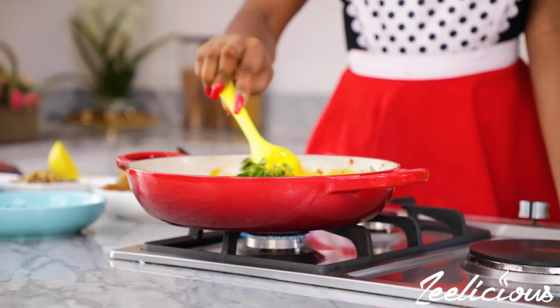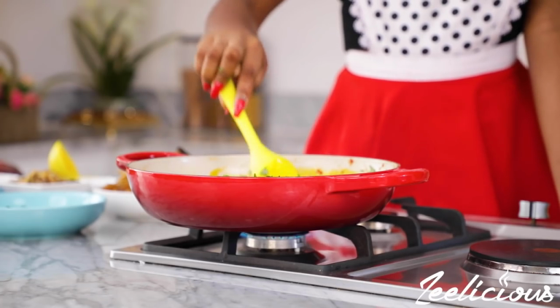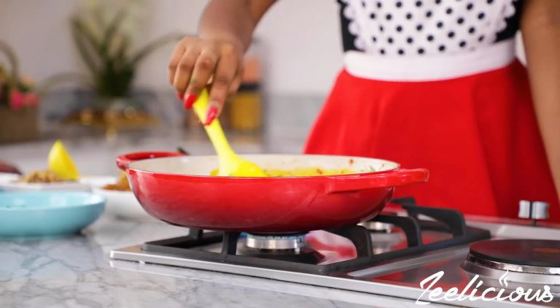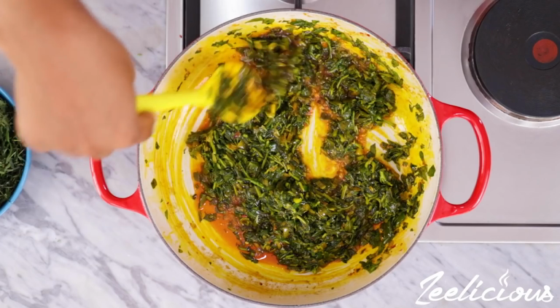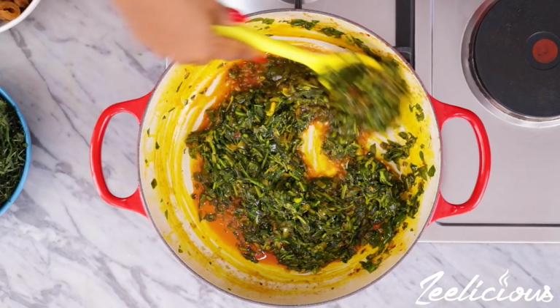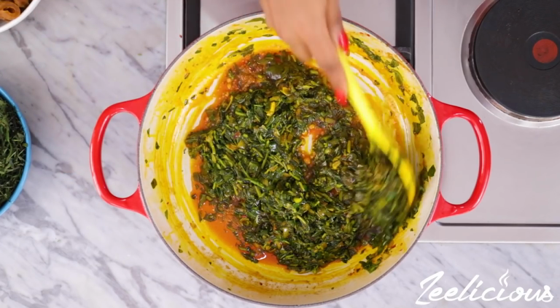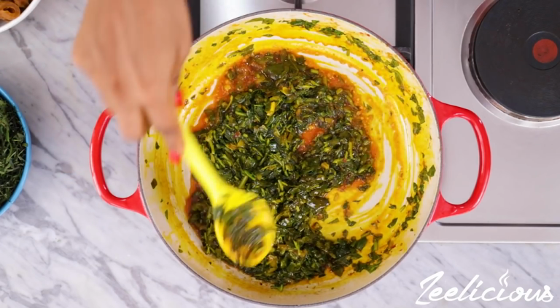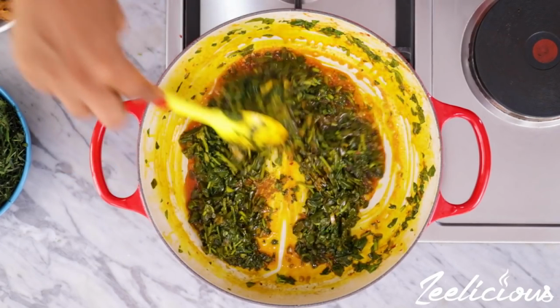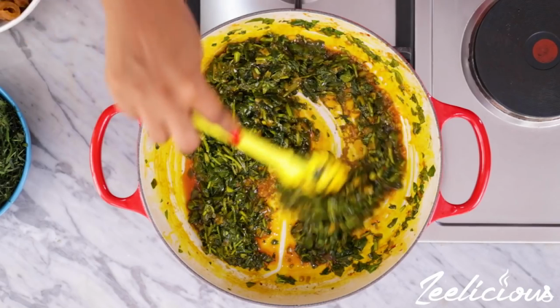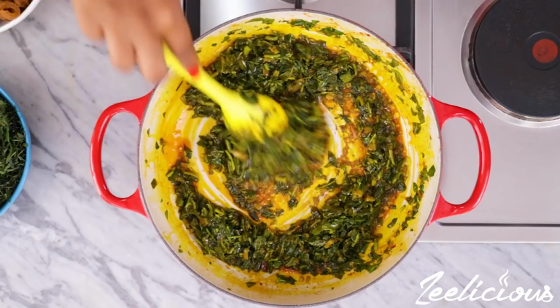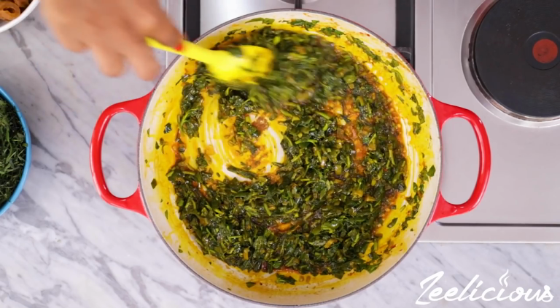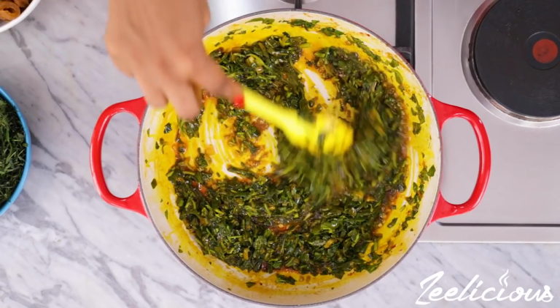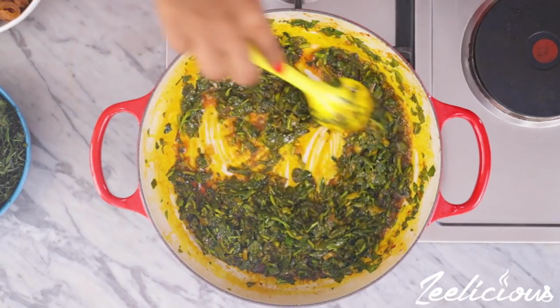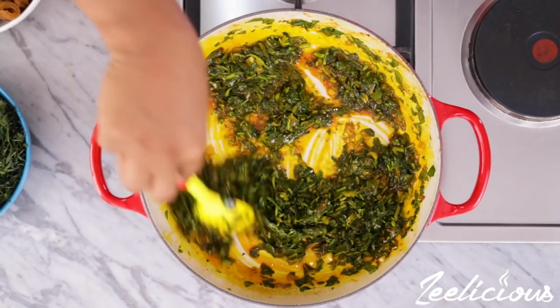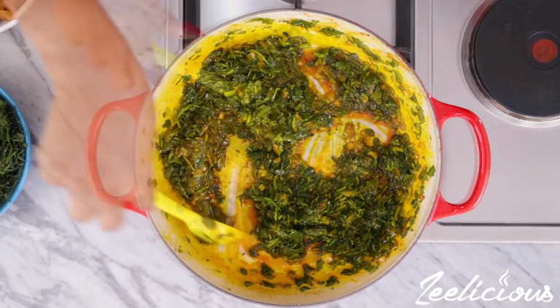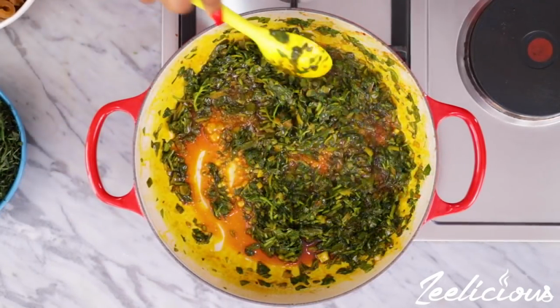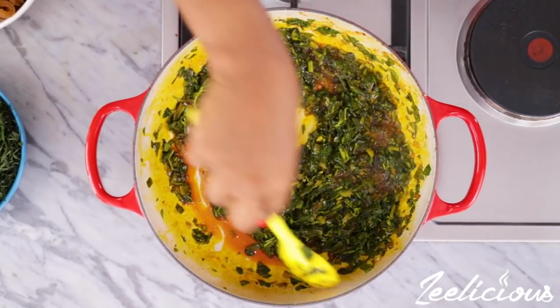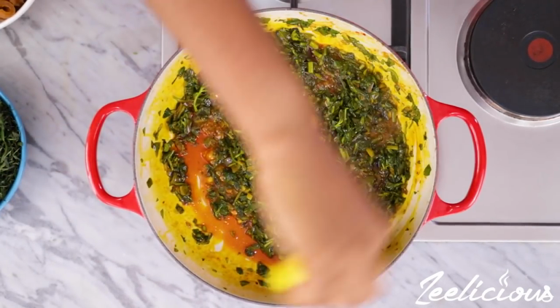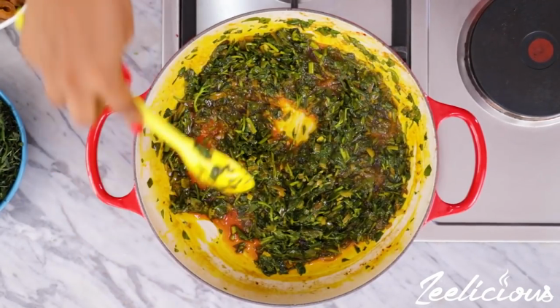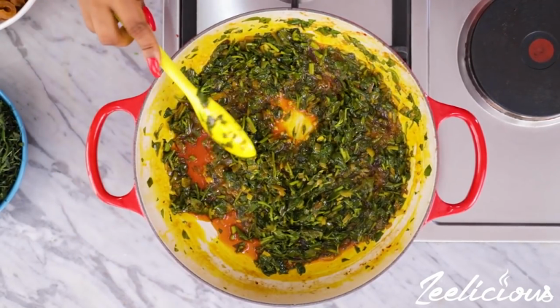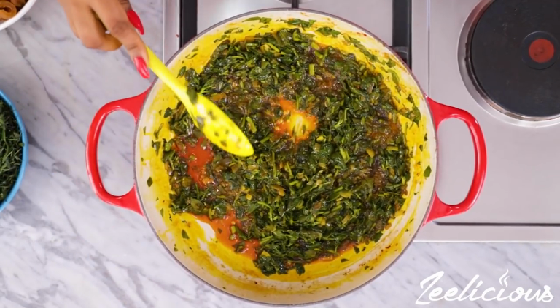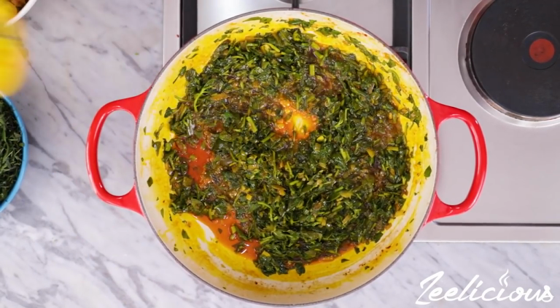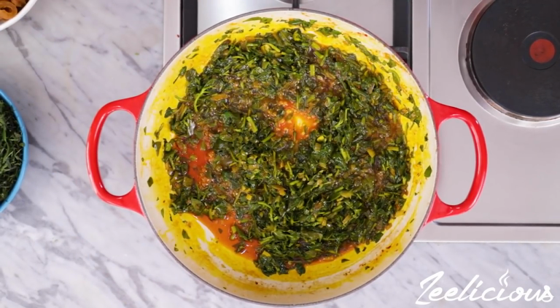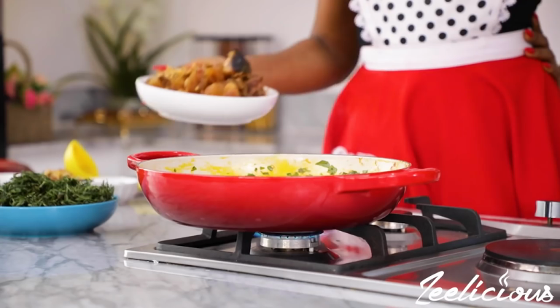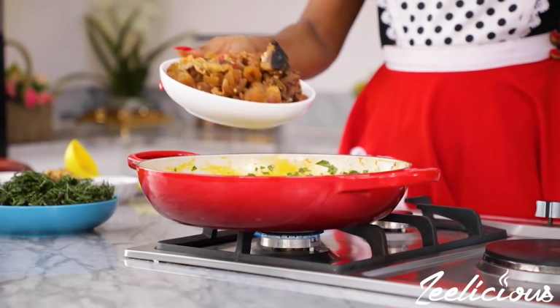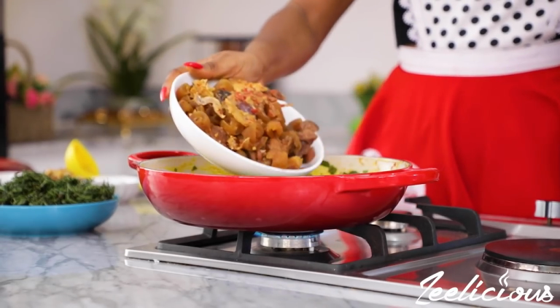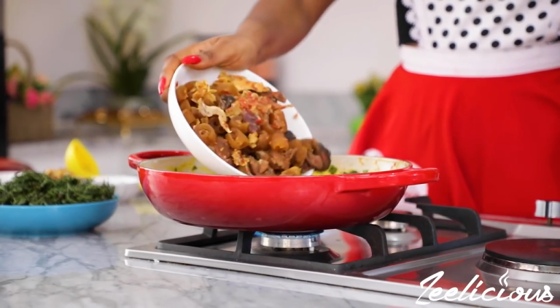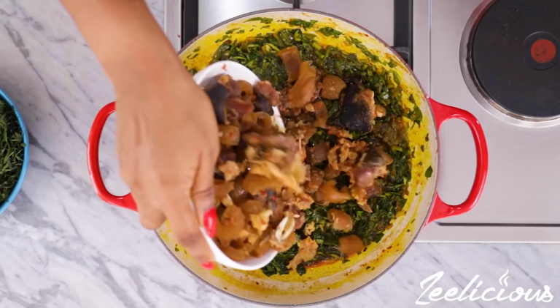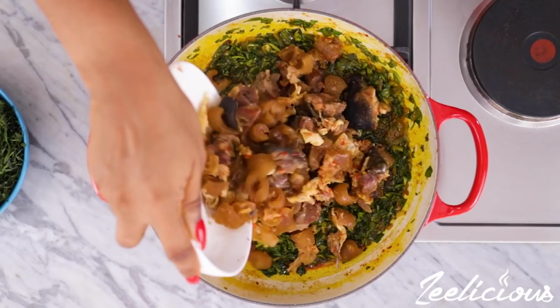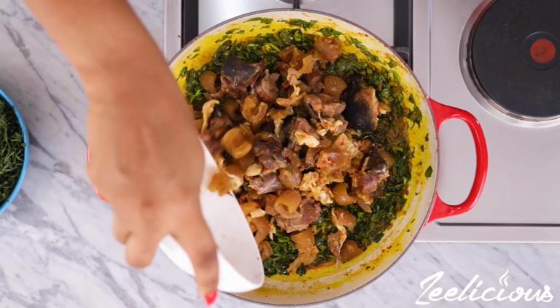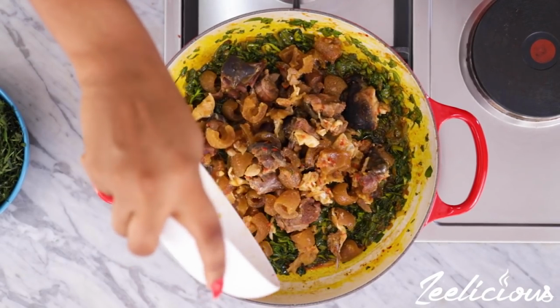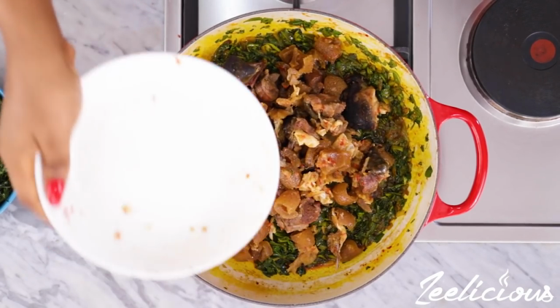Now you want to ensure that you undergo this process so that you do not have a vegetable soup that is too liquidy, because the water leaves have a lot of water content in them.